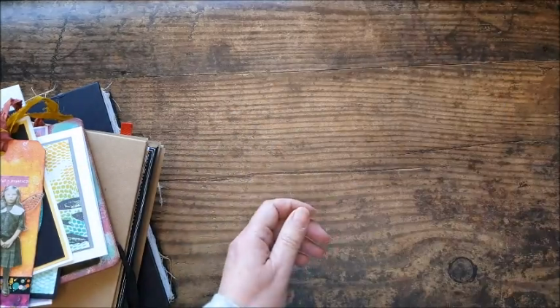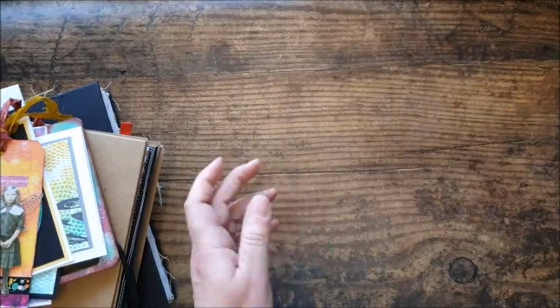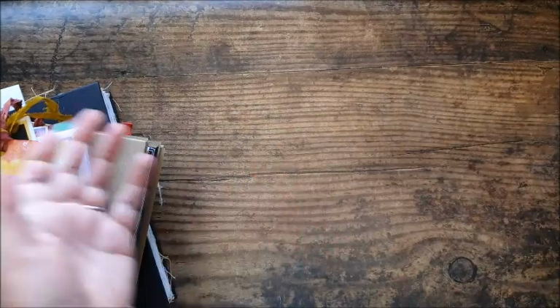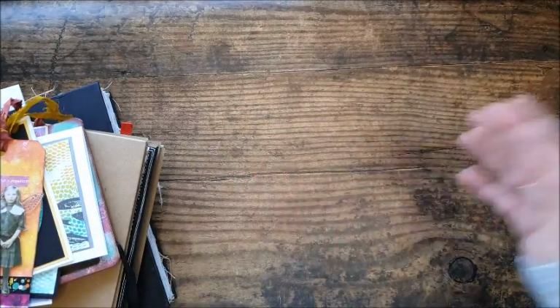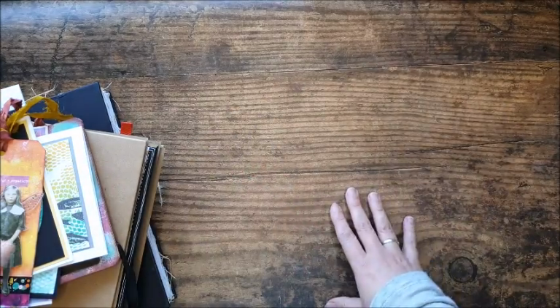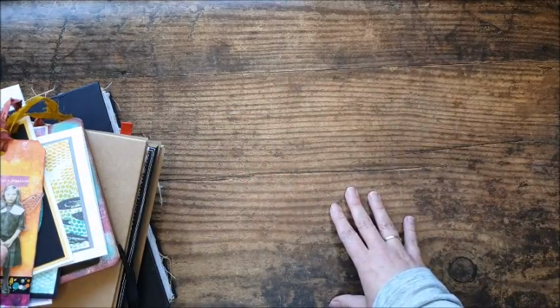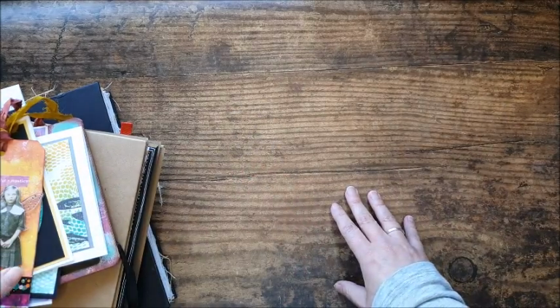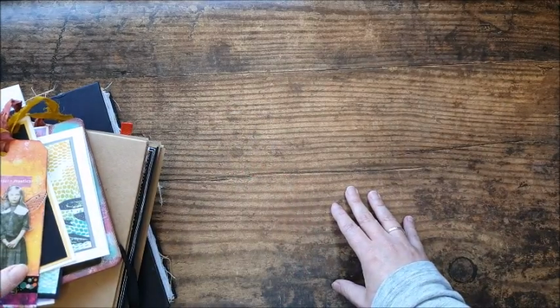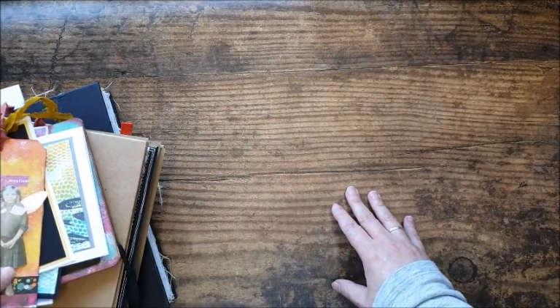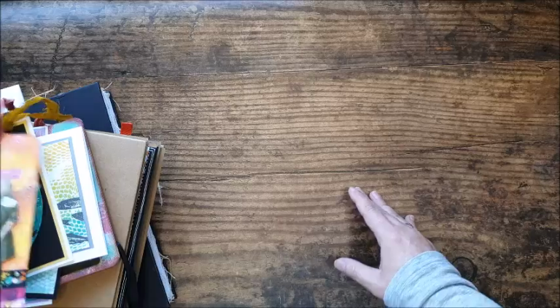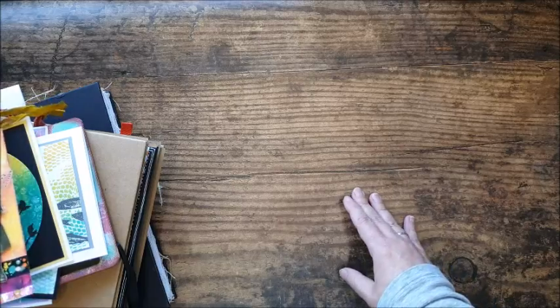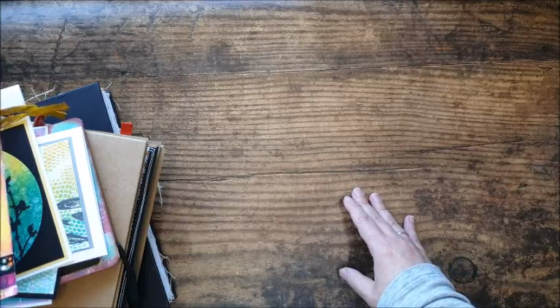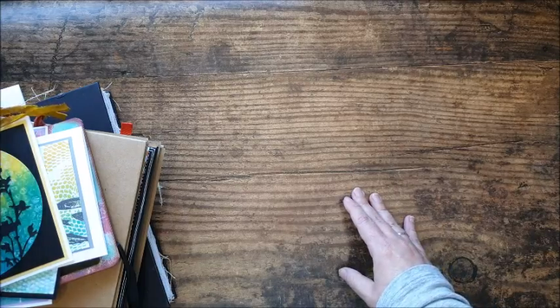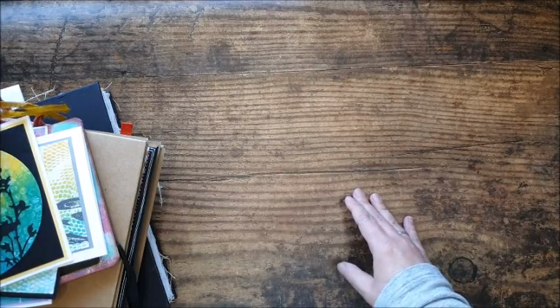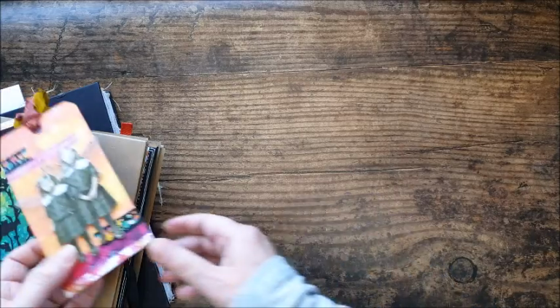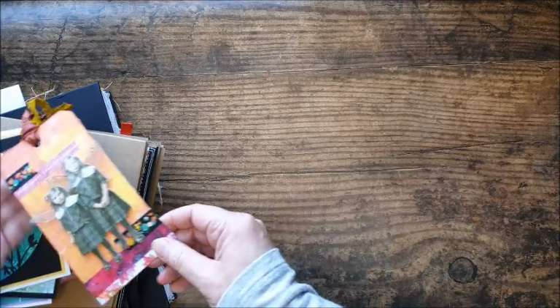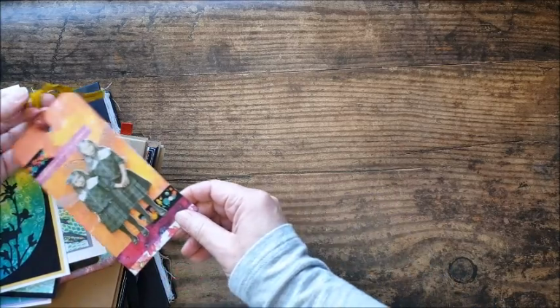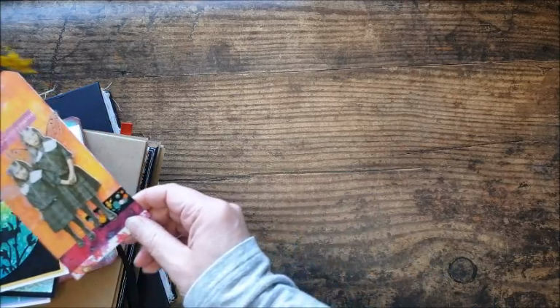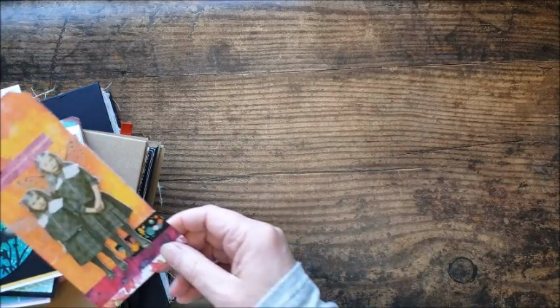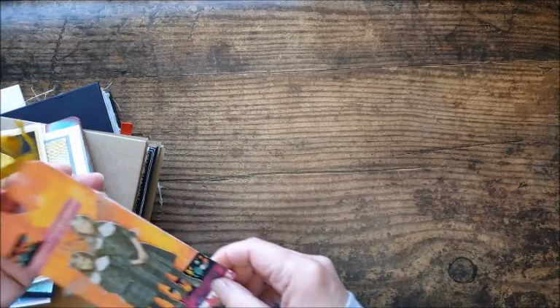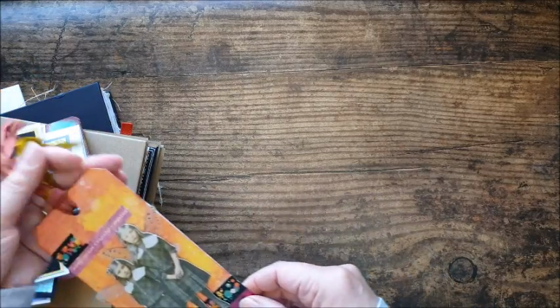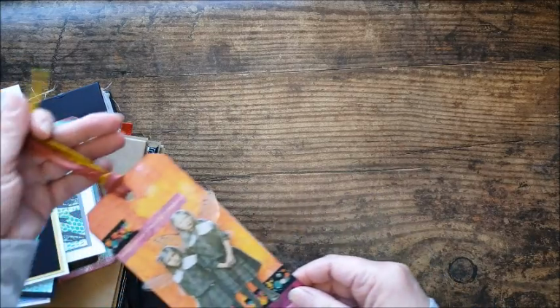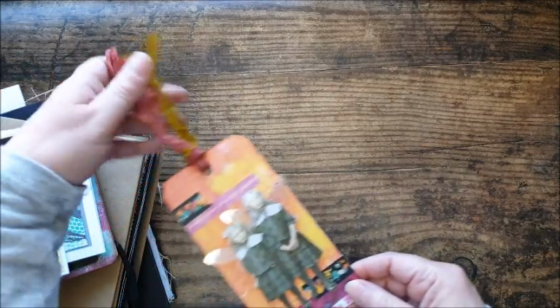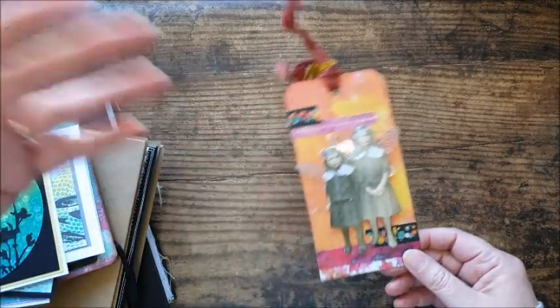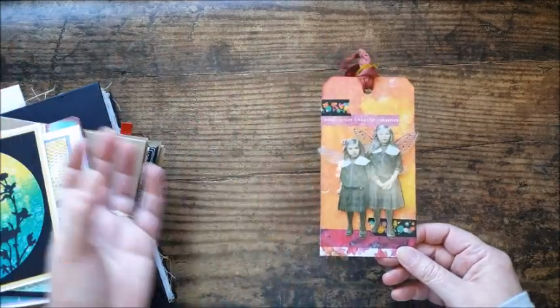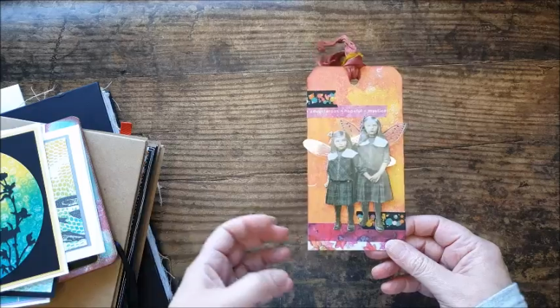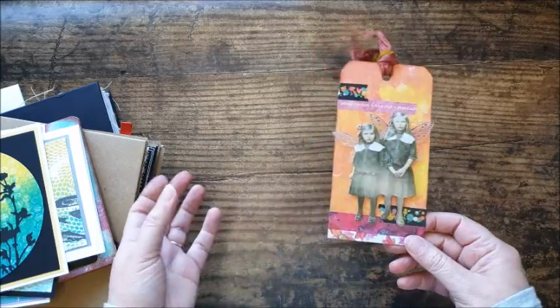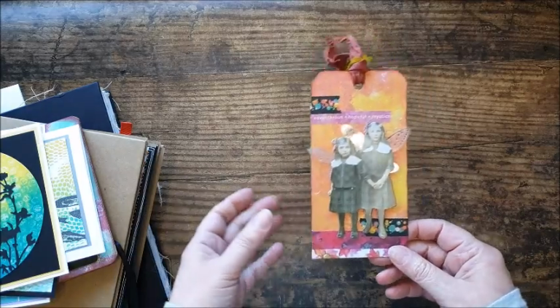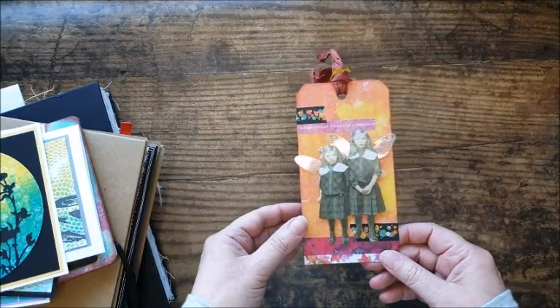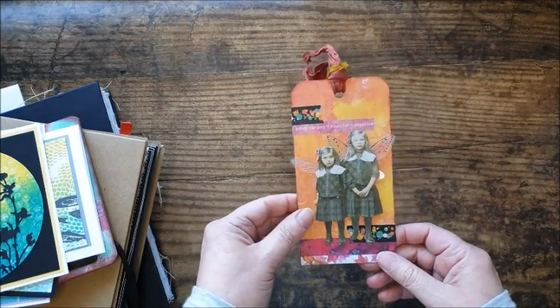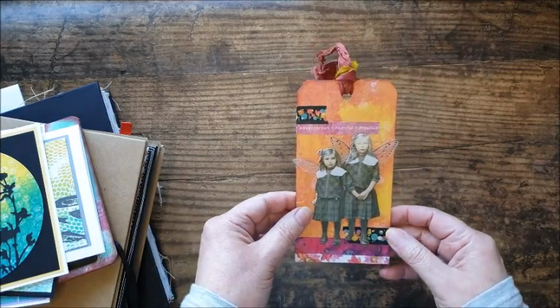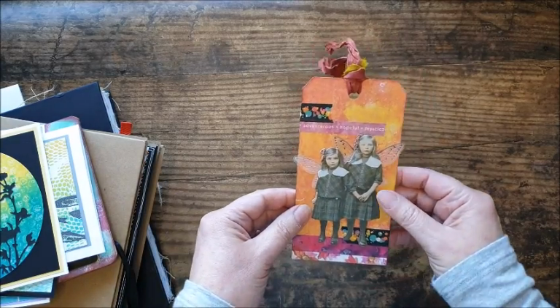I'm going to show you what I've created — that's what you wanted to know. What can we do with the prints once we've got them? Really just treat them like you would any other patterned paper, scrapbook paper, things like that.